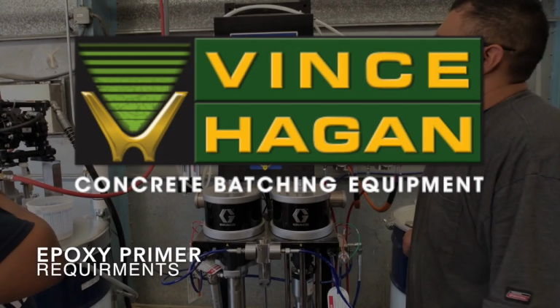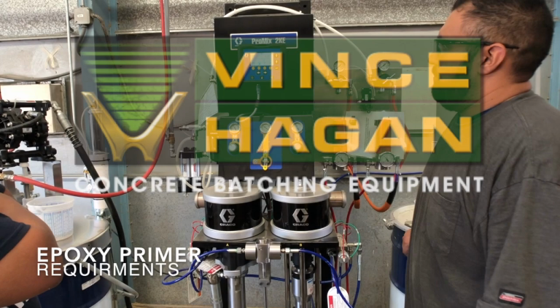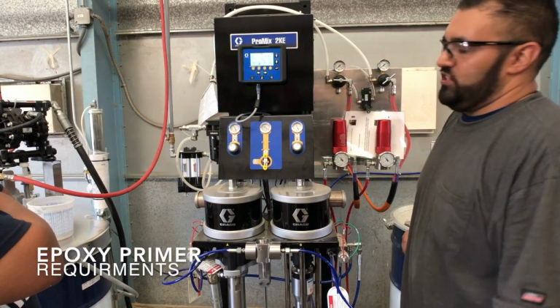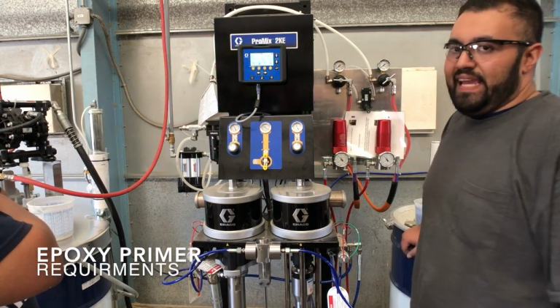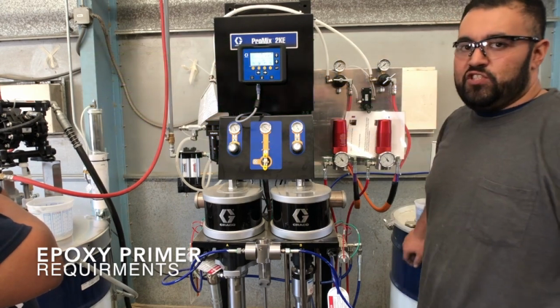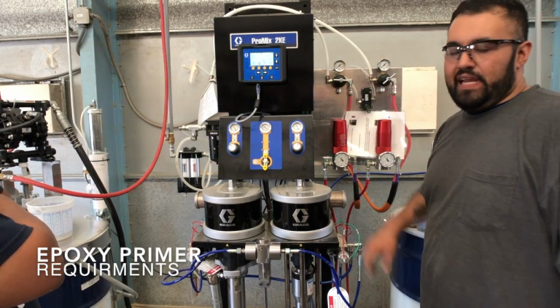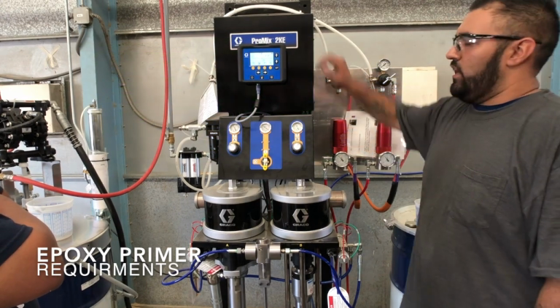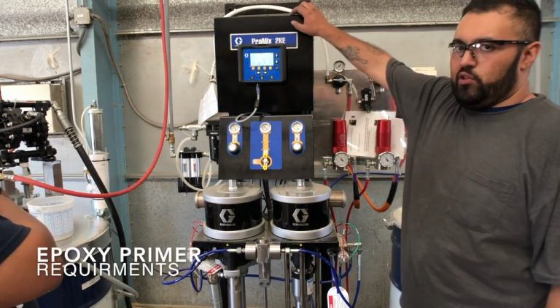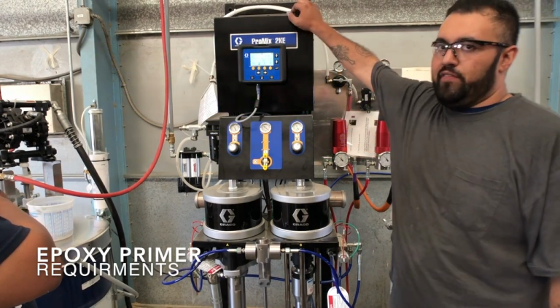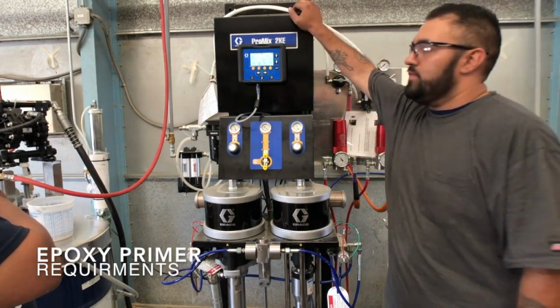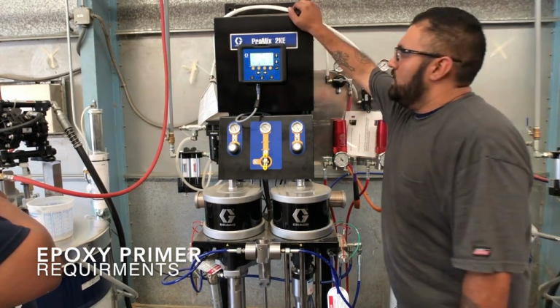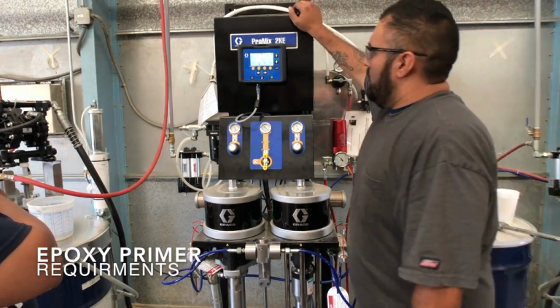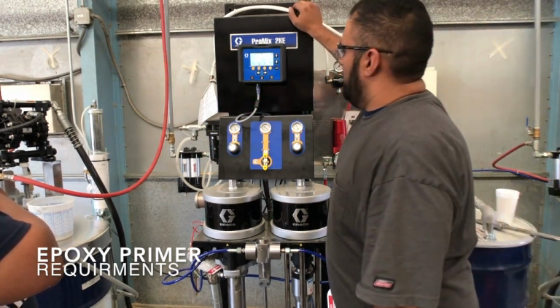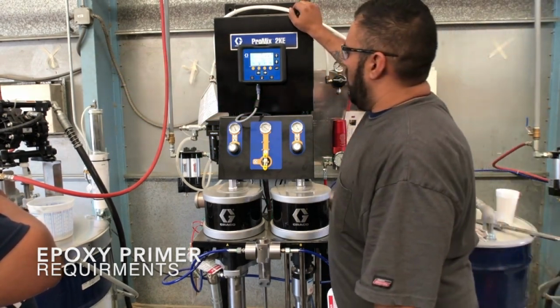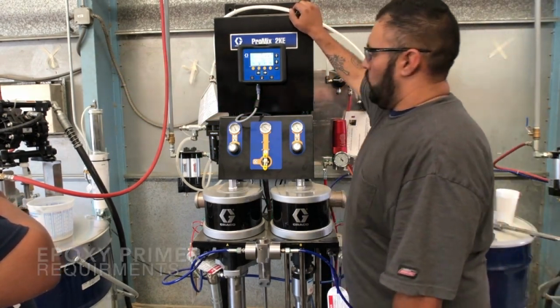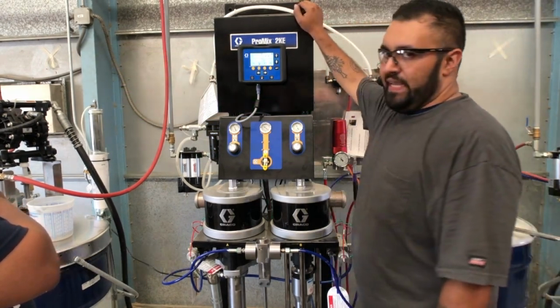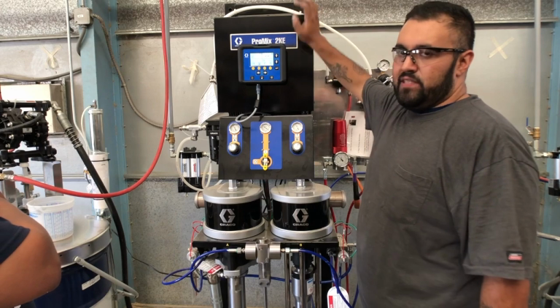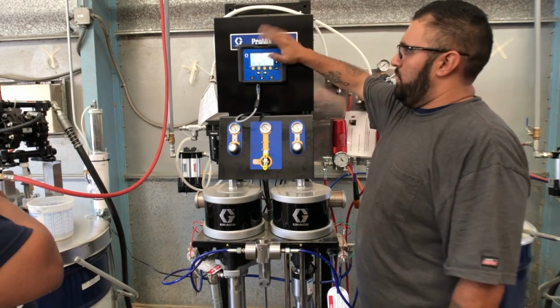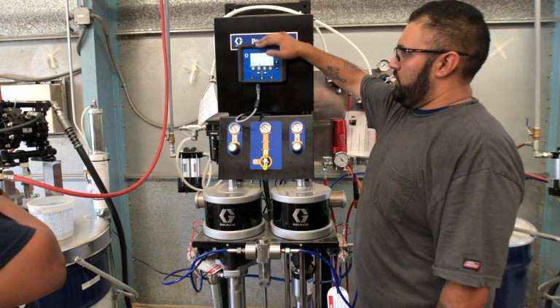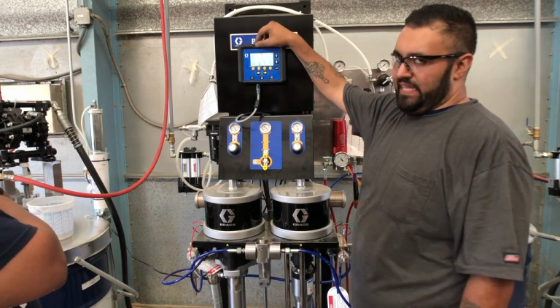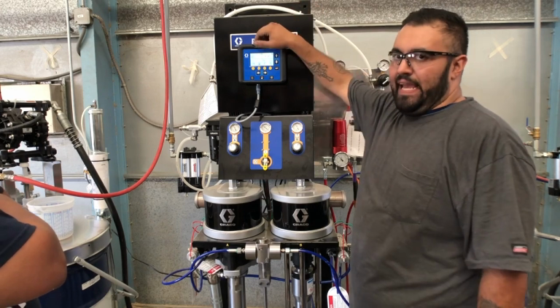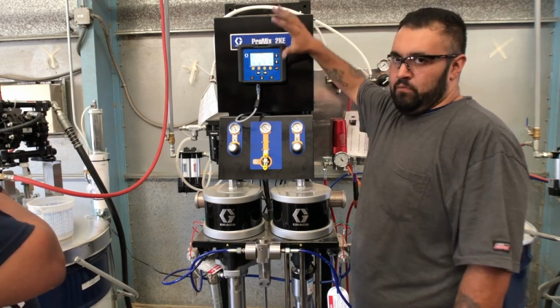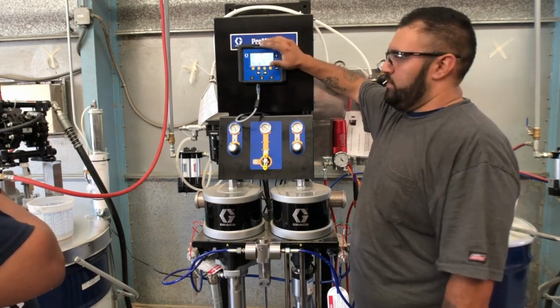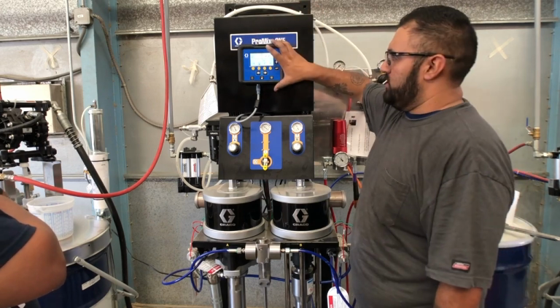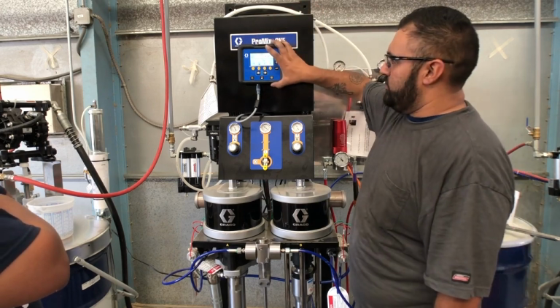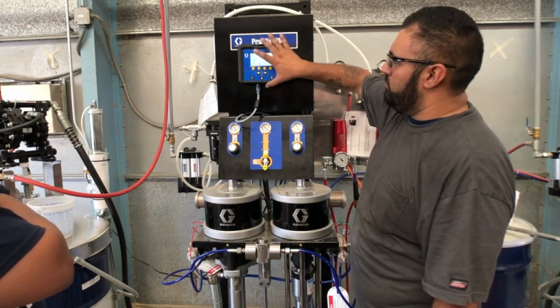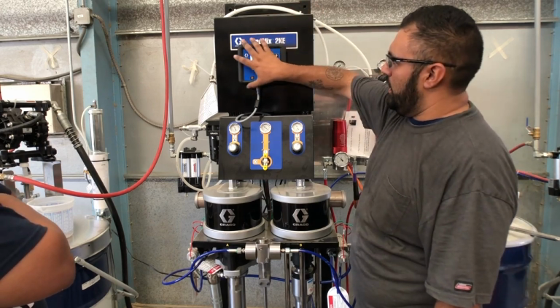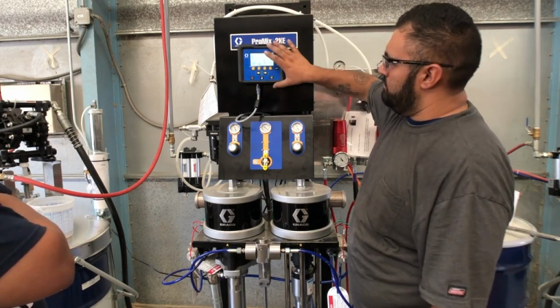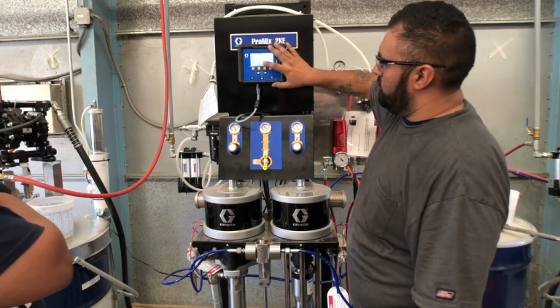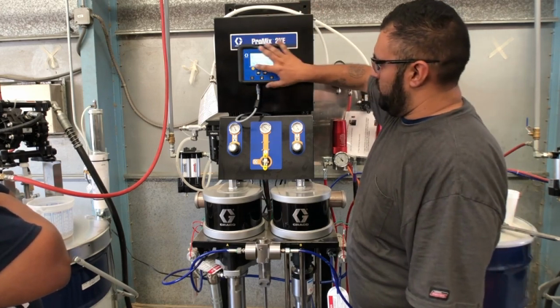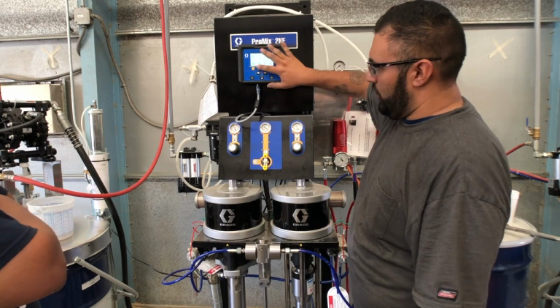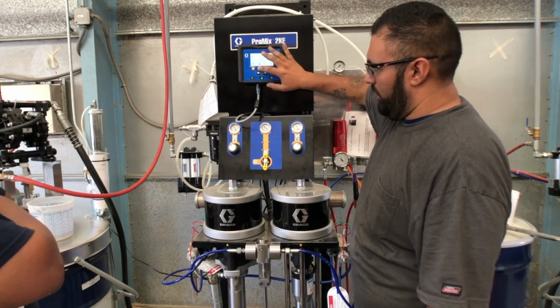The ProMage 2KE is pneumatically and electrically driven, all controlled by the advanced display module, which is the ADM — the main display that you control the entire unit with.